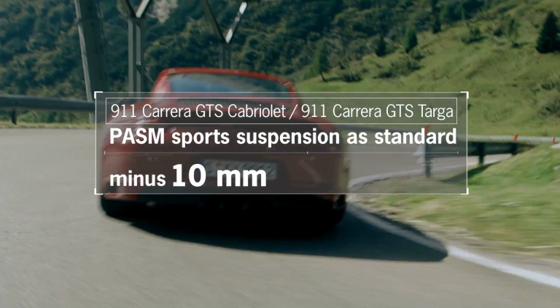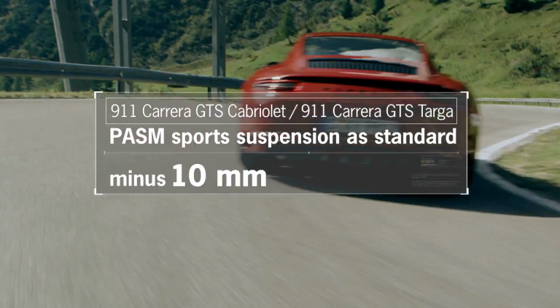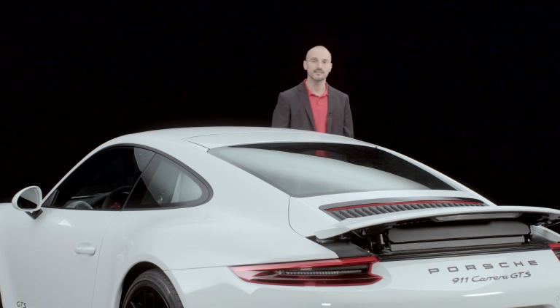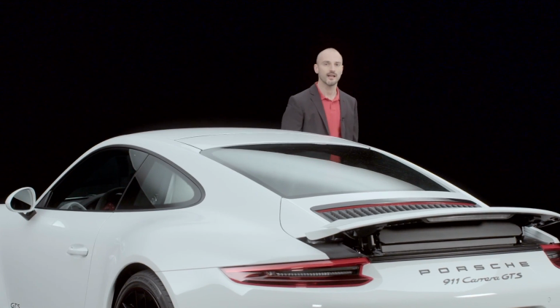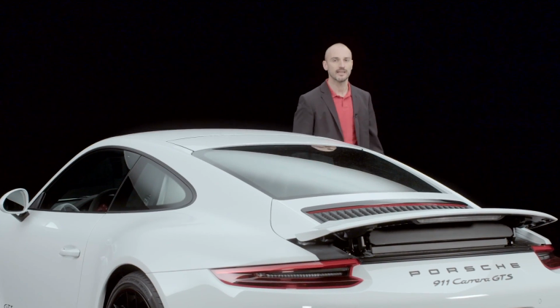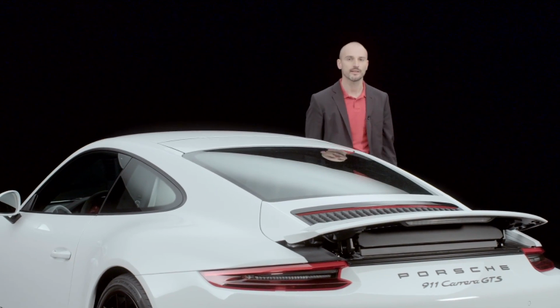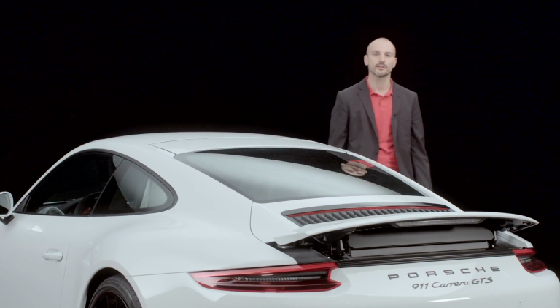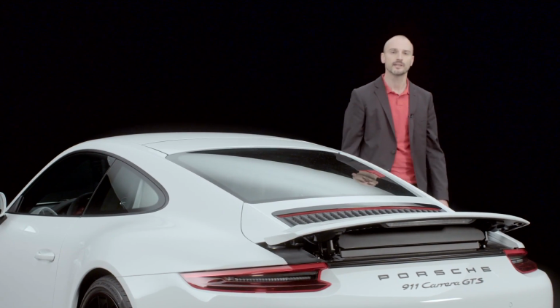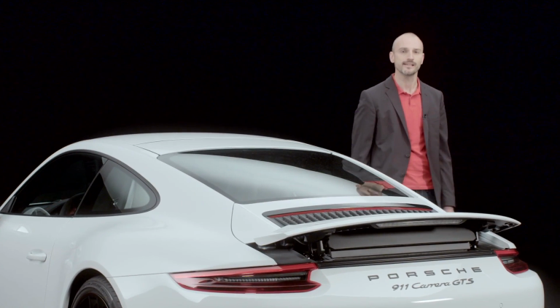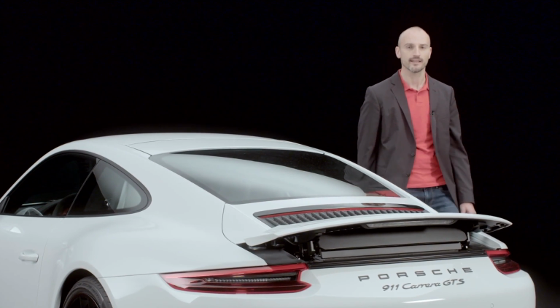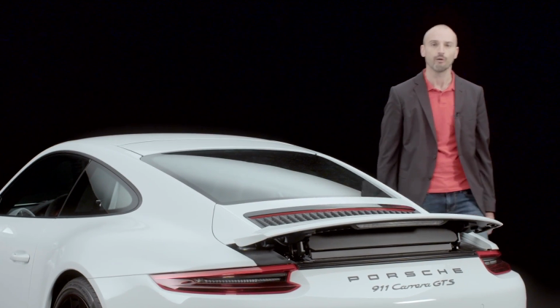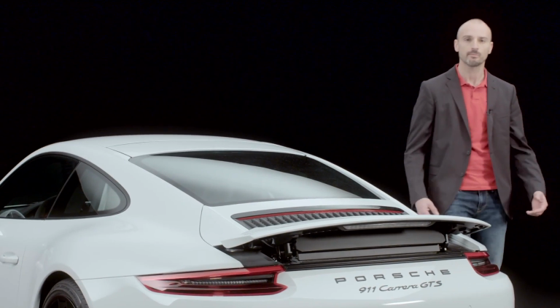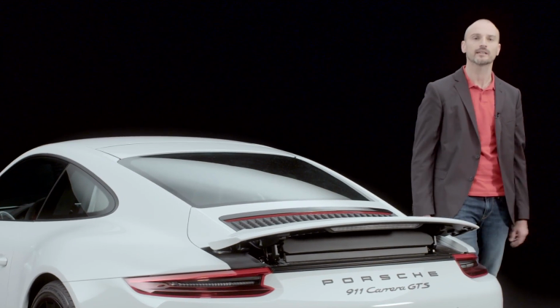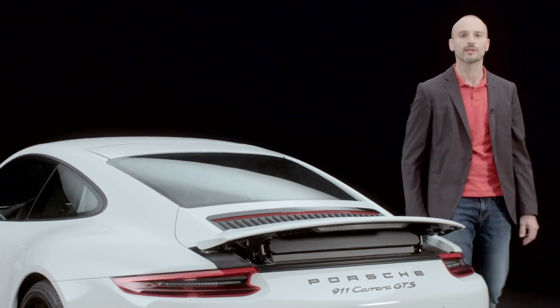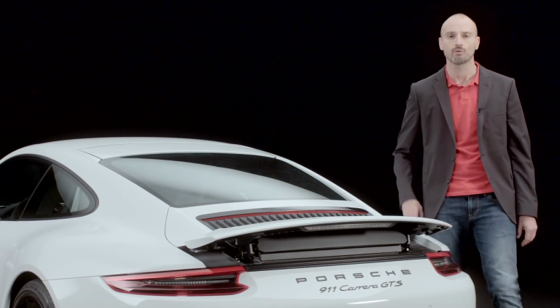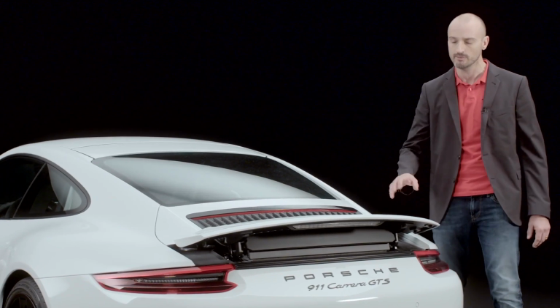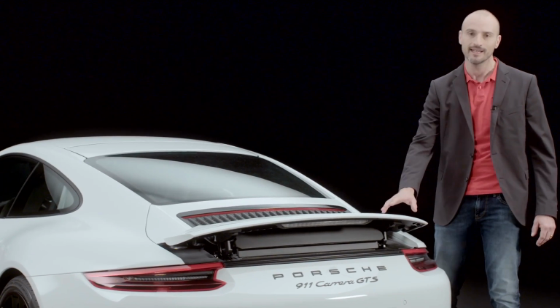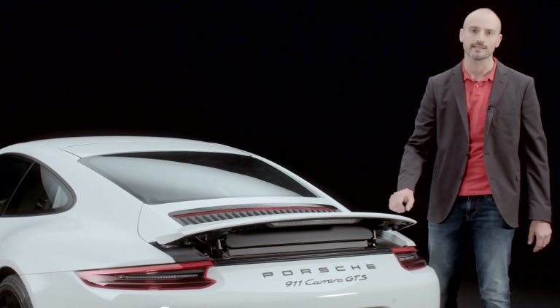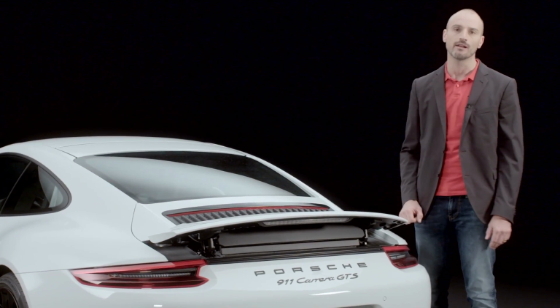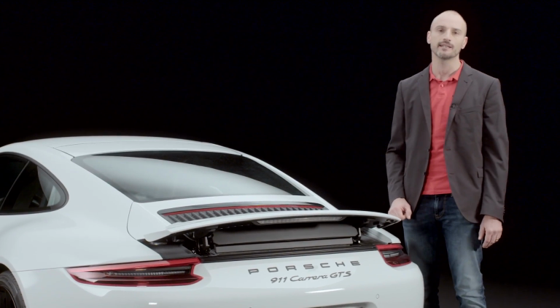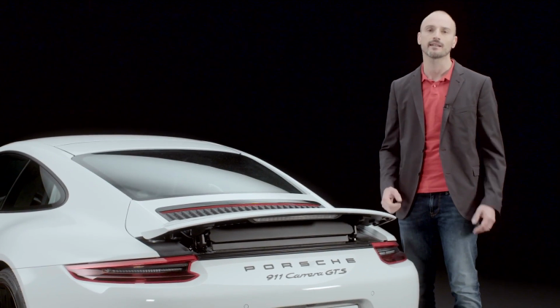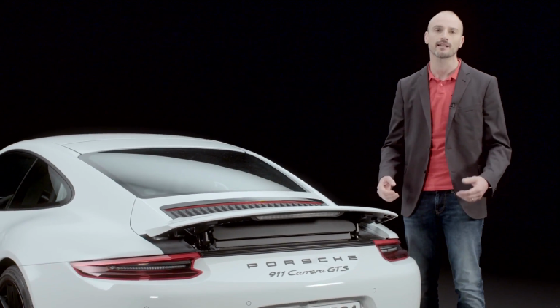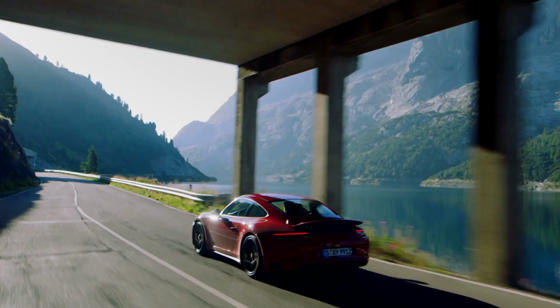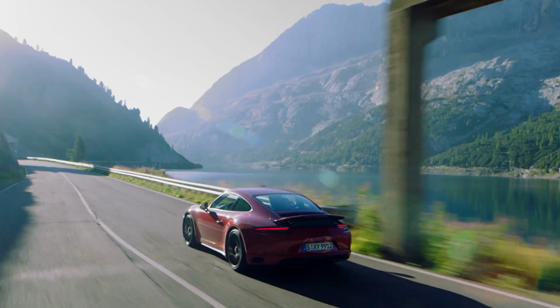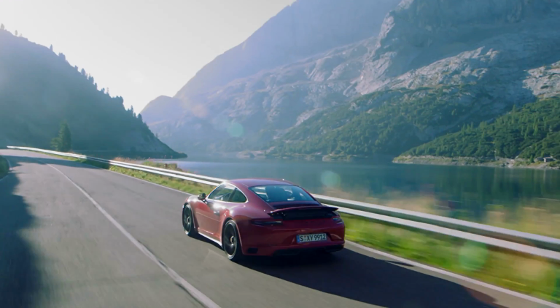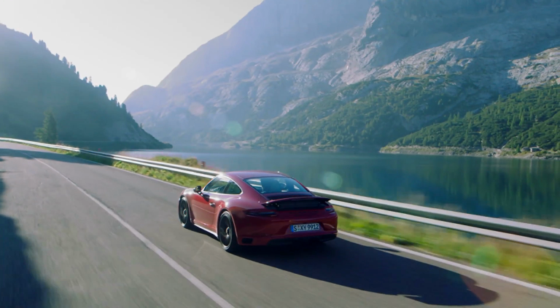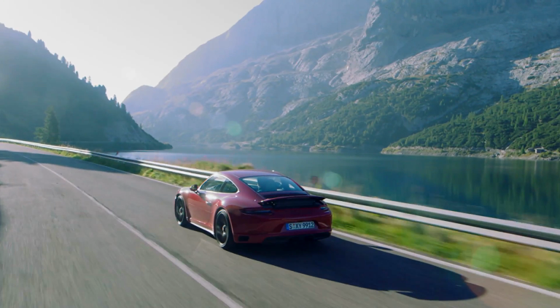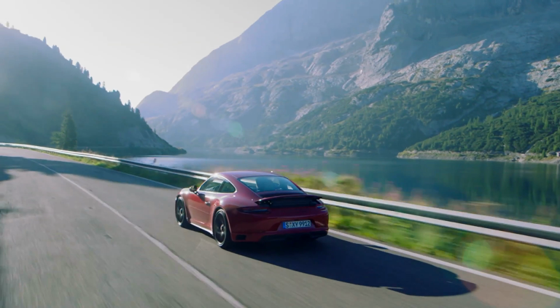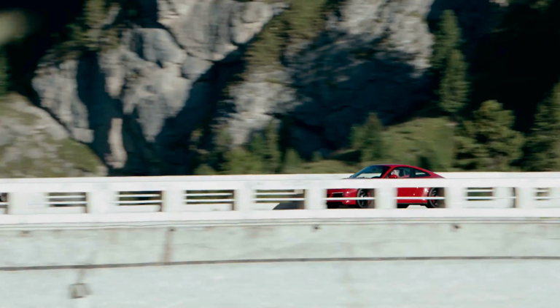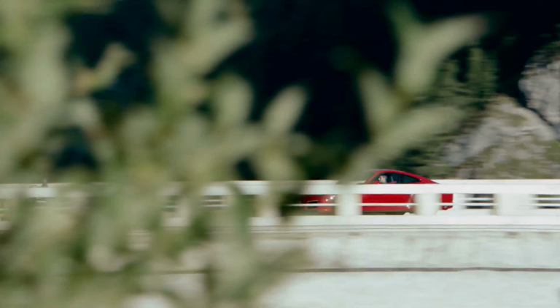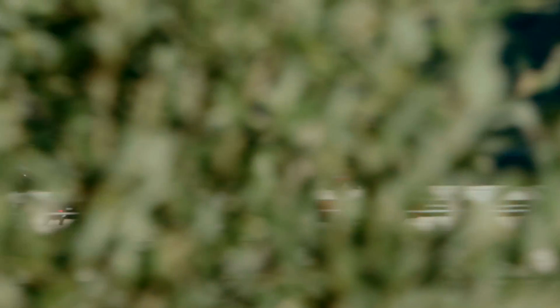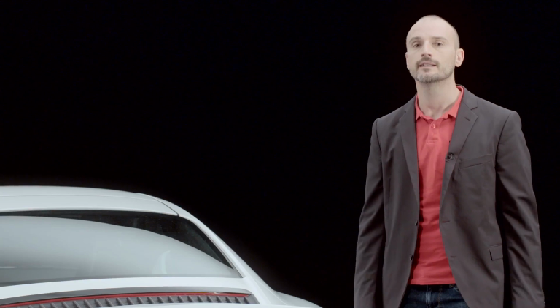We've also been busy fine-tuning the aerodynamics in the wind tunnel. We have optimized the lift coefficients such that the 911 GTS generates downforce on its rear axle. The benefits include higher speeds on bends.